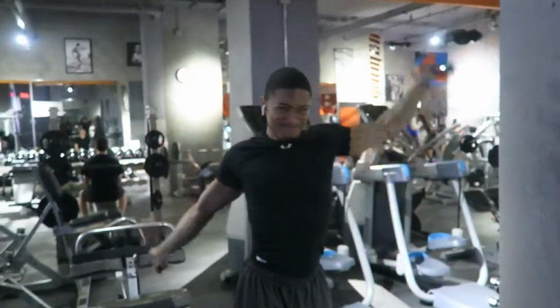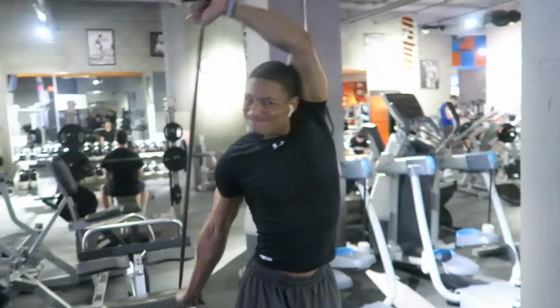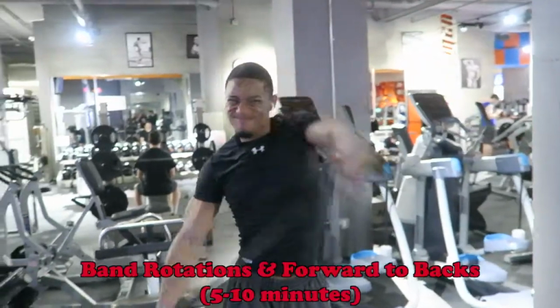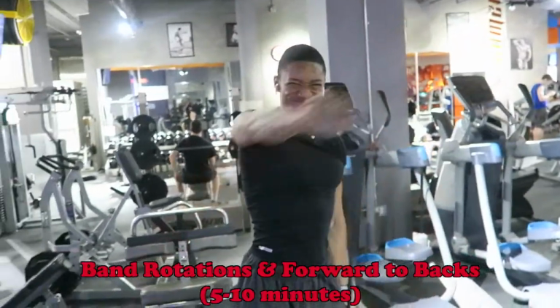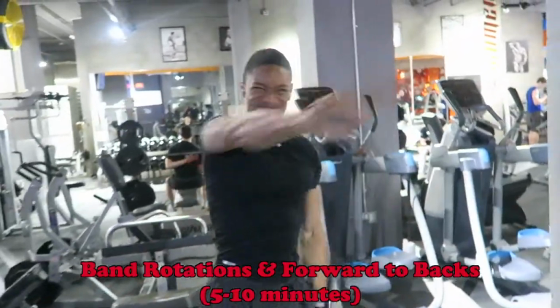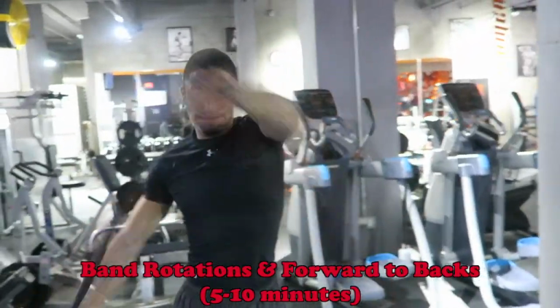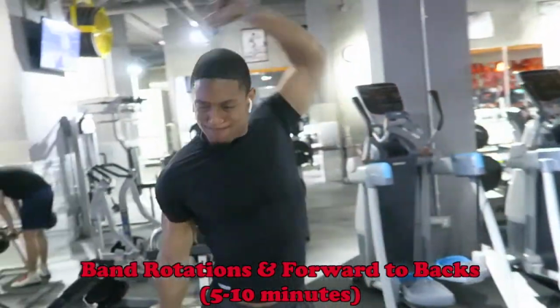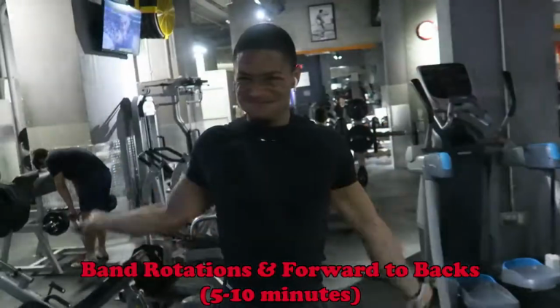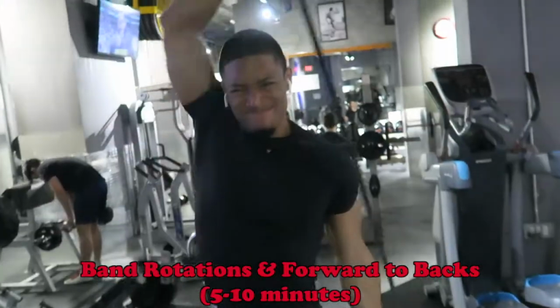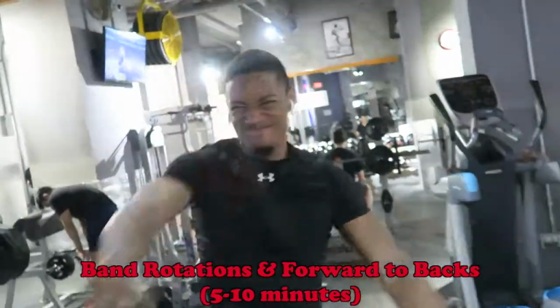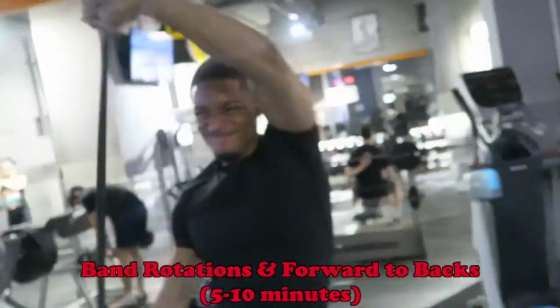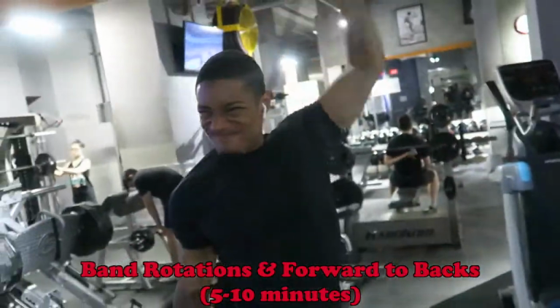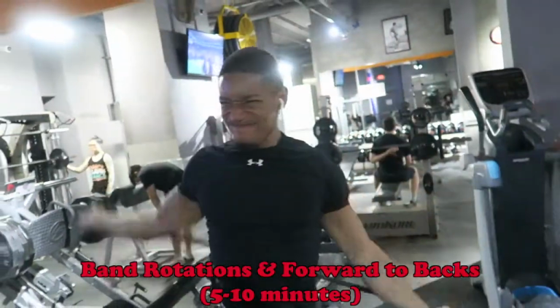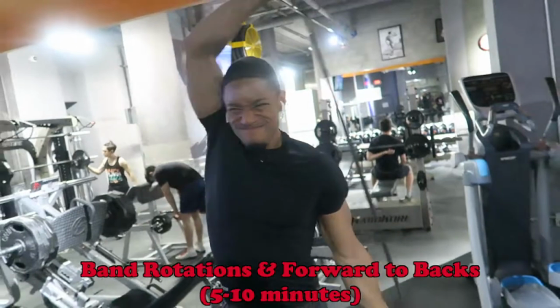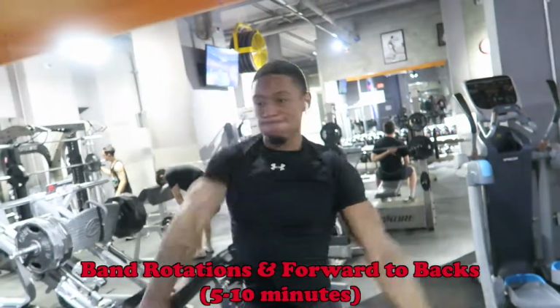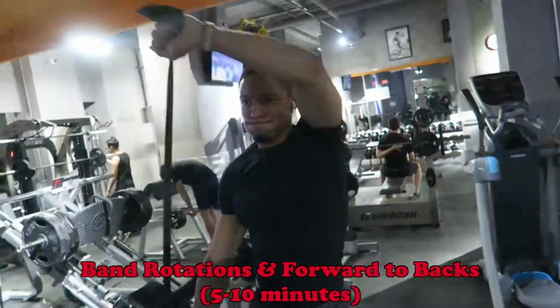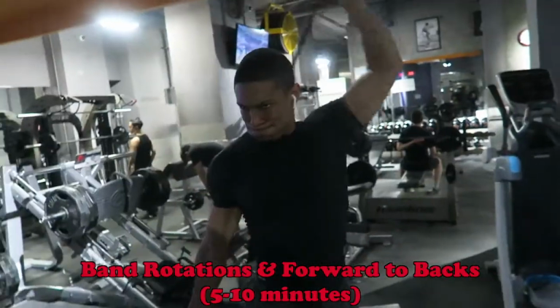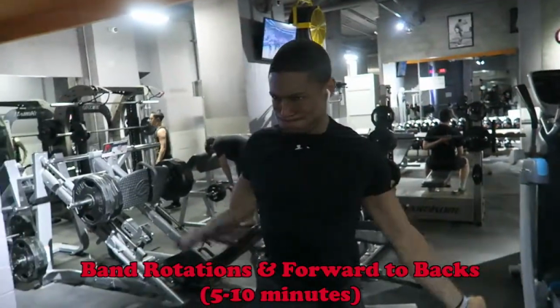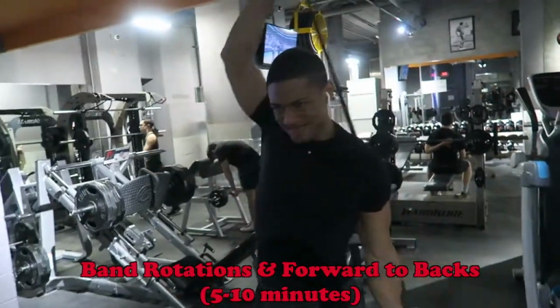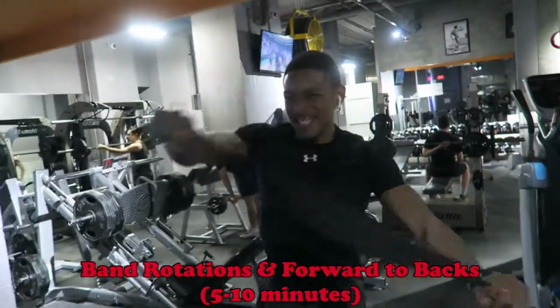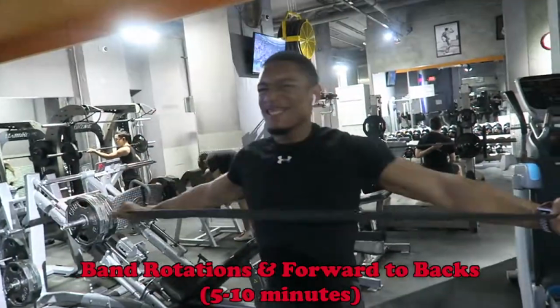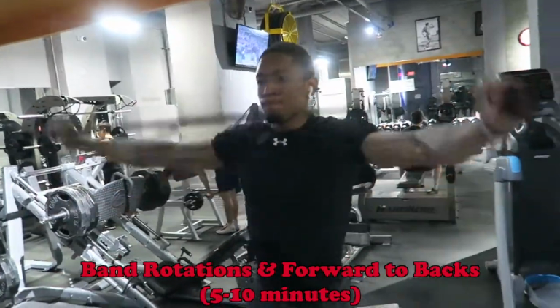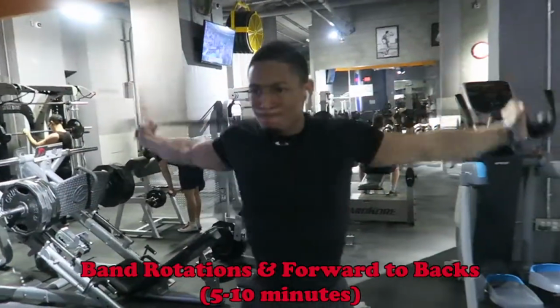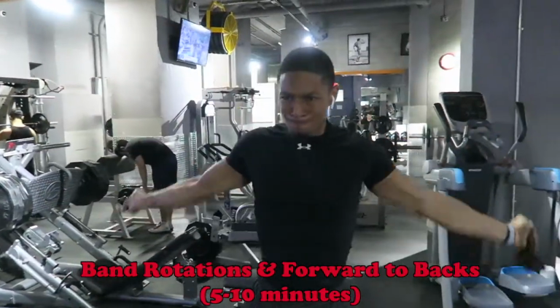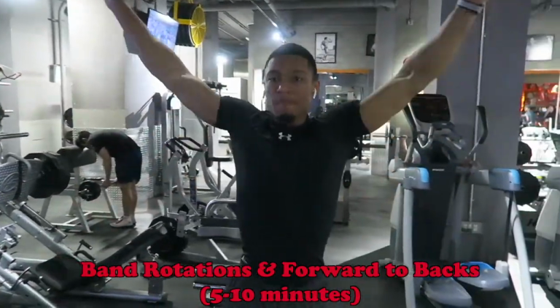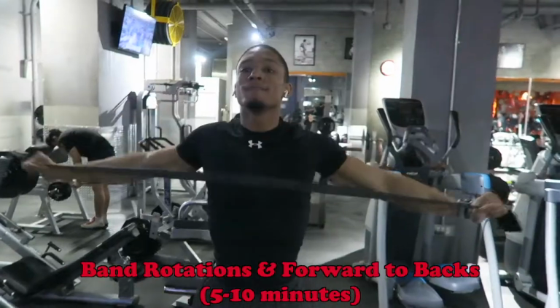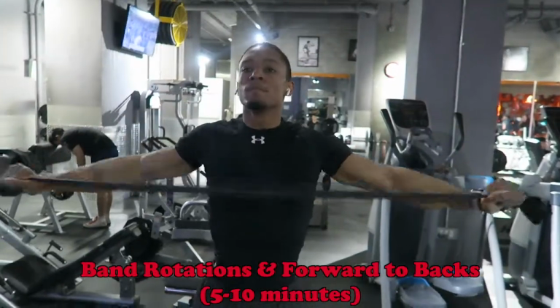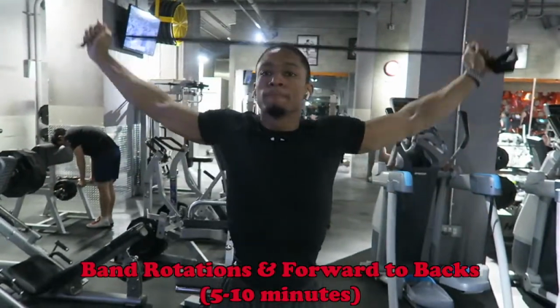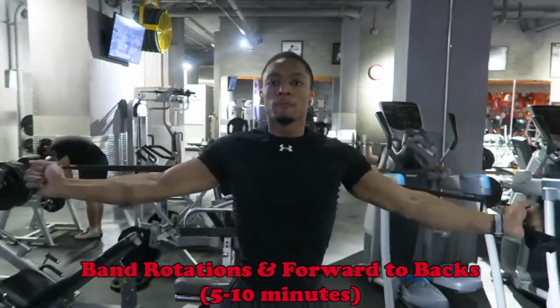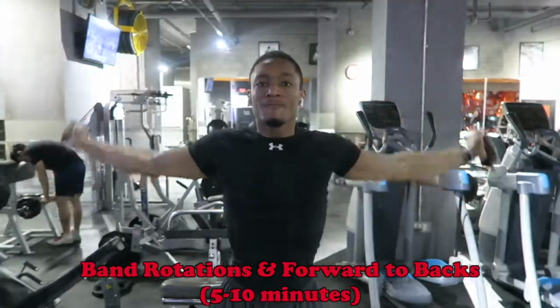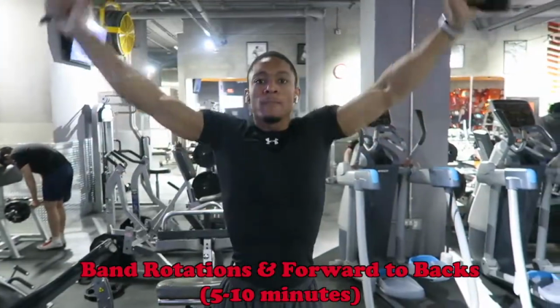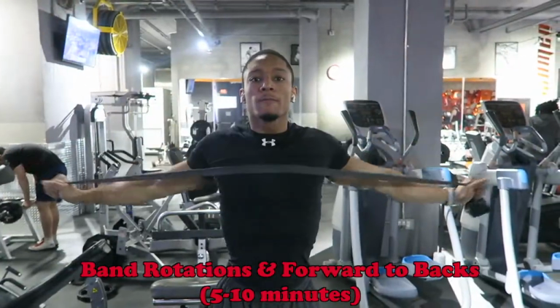First you want to make sure you're getting warmed up. What you see me doing with the band is a couple of rotational swings and some banded forward and backs, really just getting my shoulders loose and getting my chest as warmed up as possible.